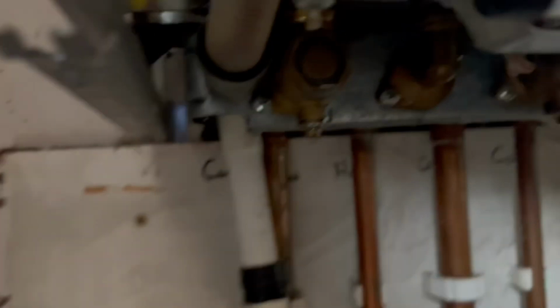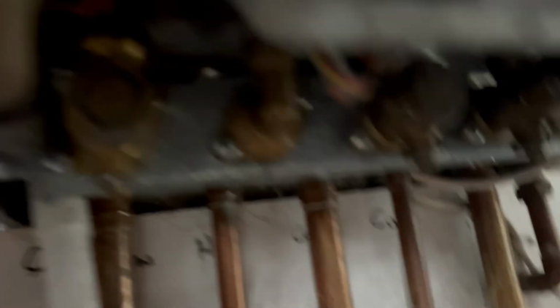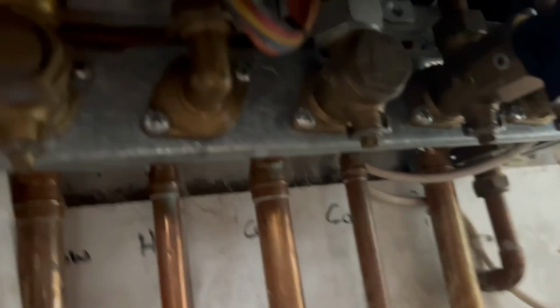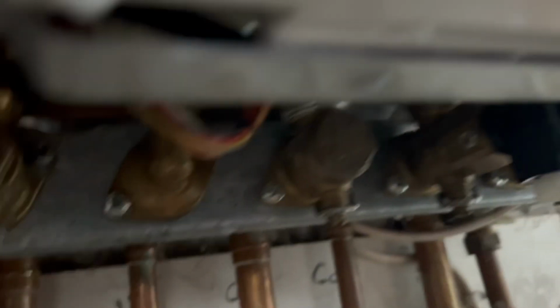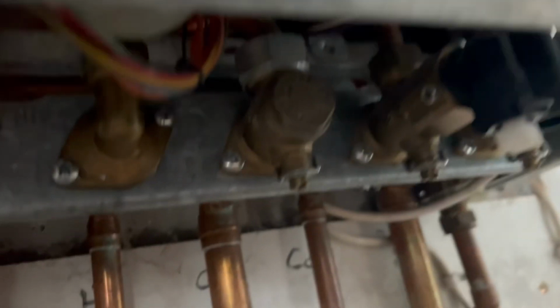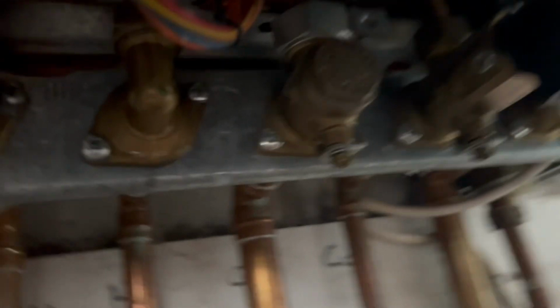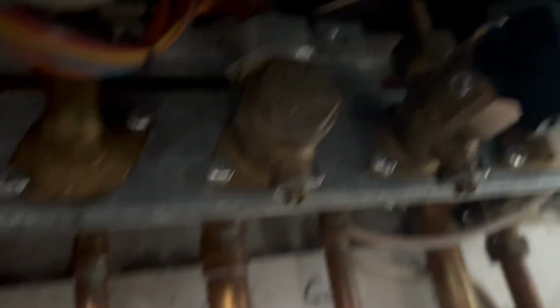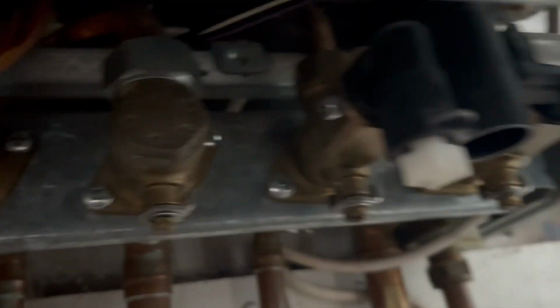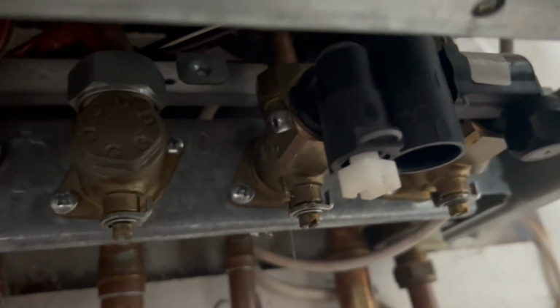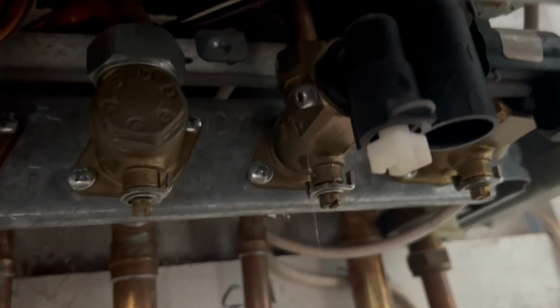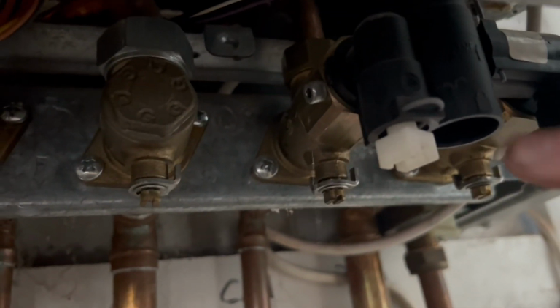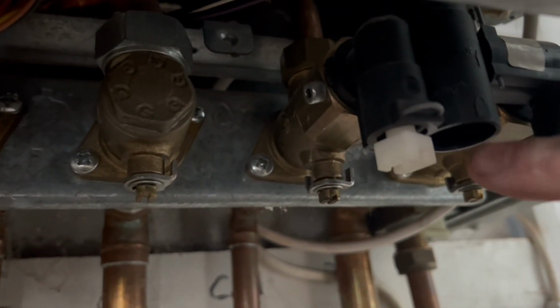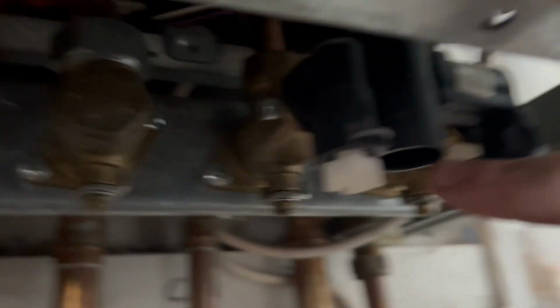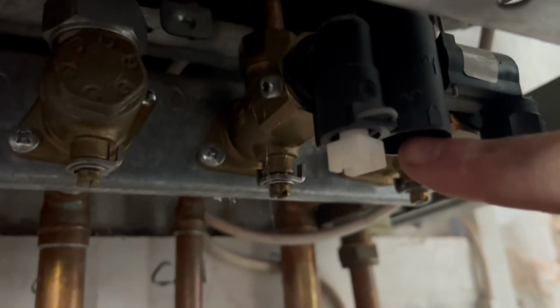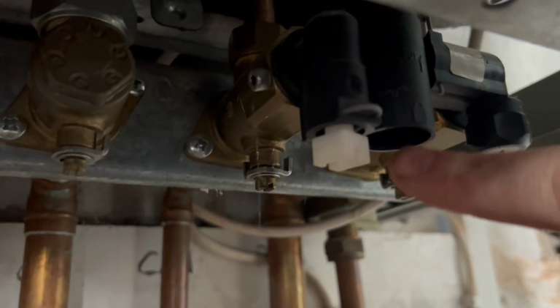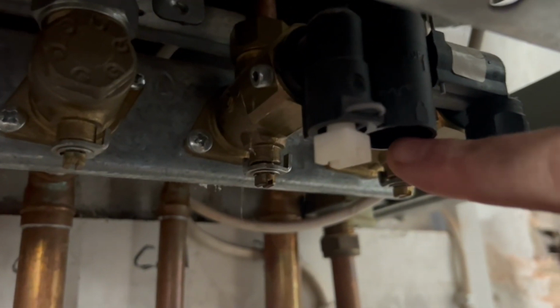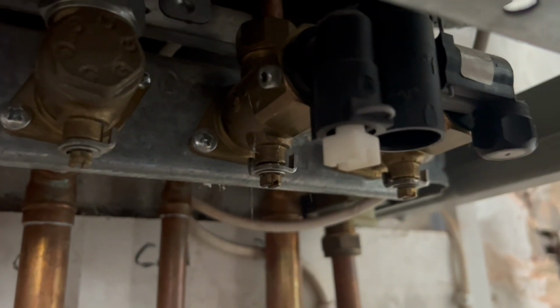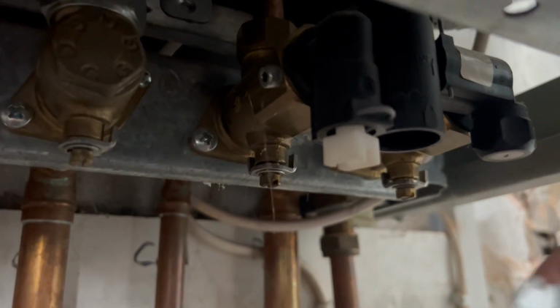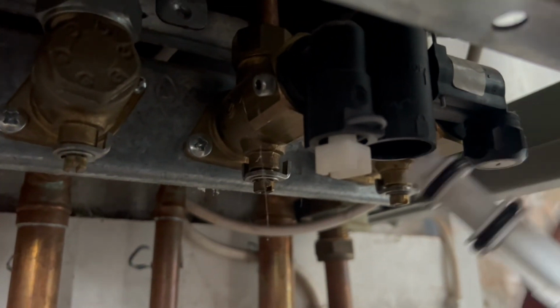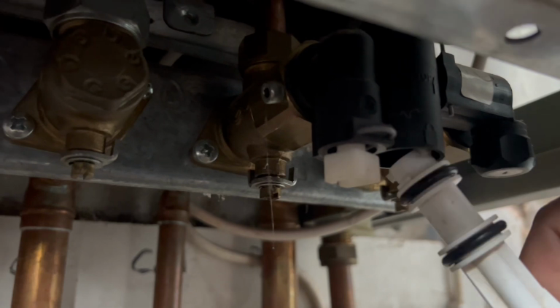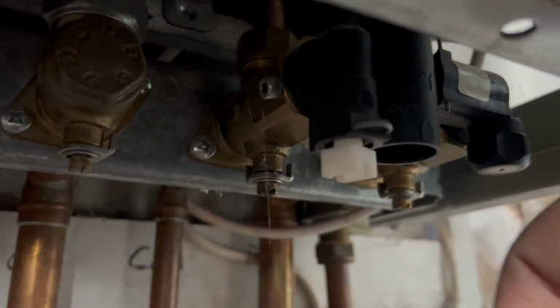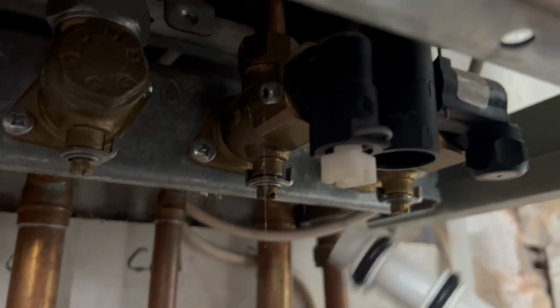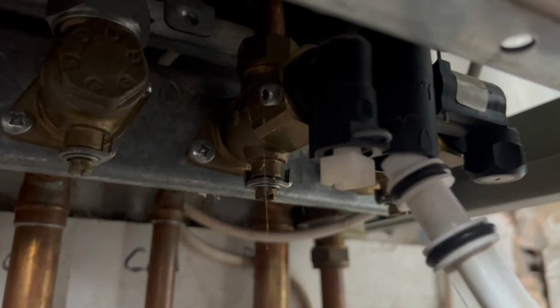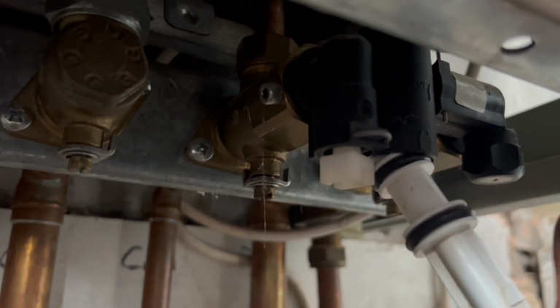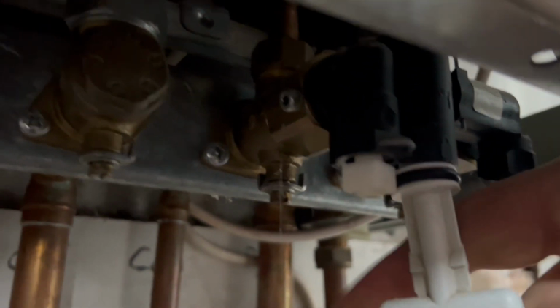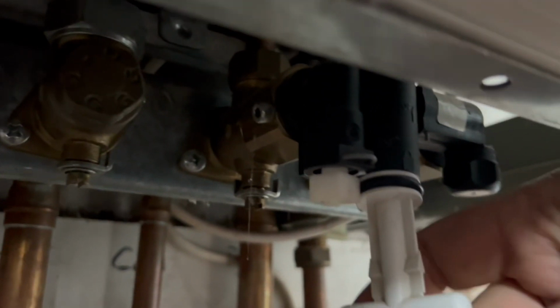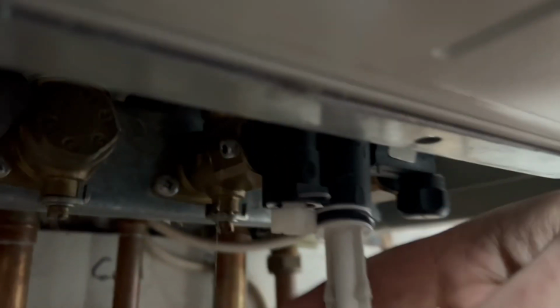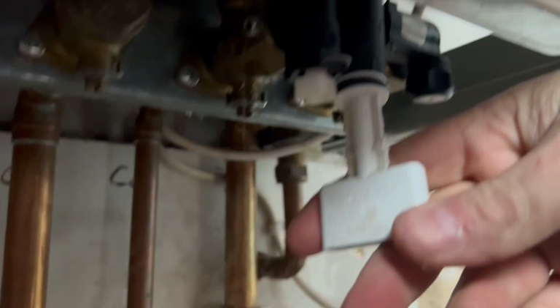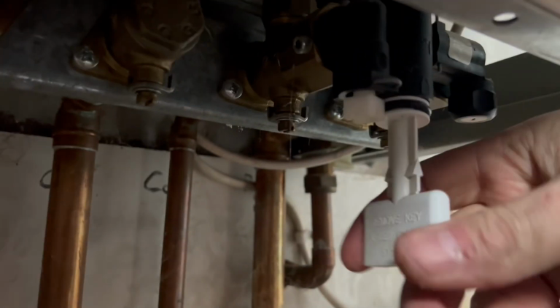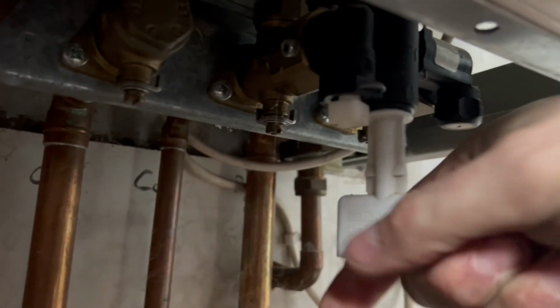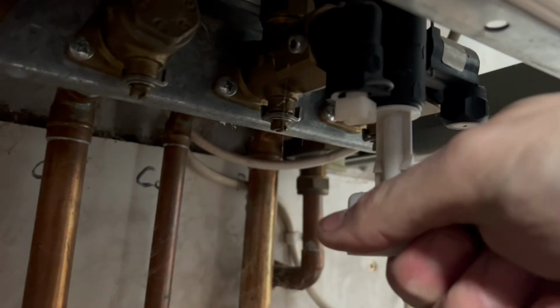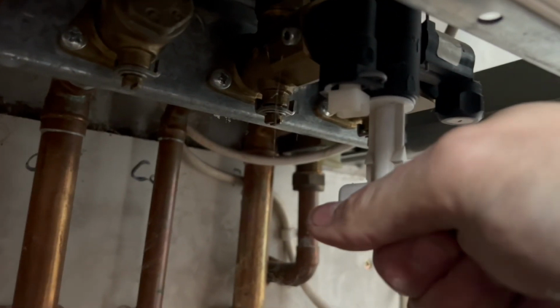We need to get the key and locate the little black block under the boiler just there, and that white key needs to be pushed firmly right up until it stops, just like this.